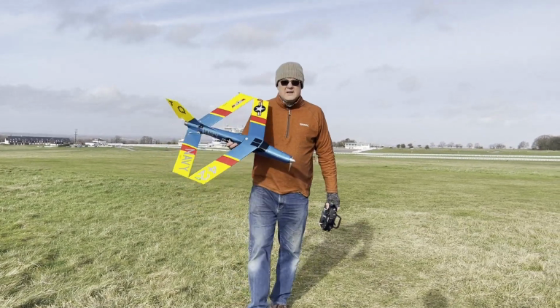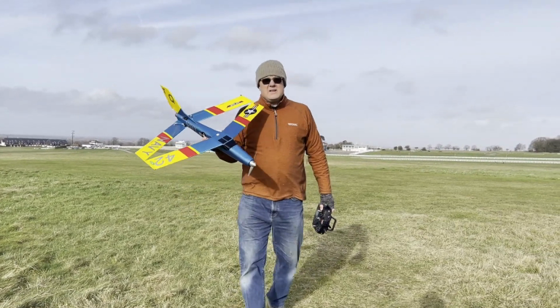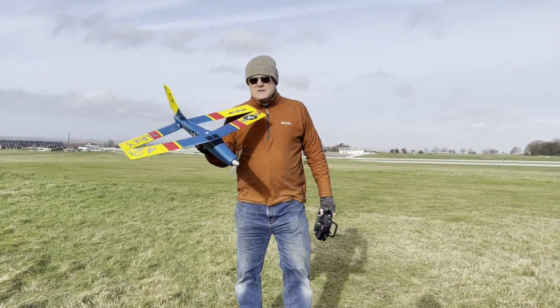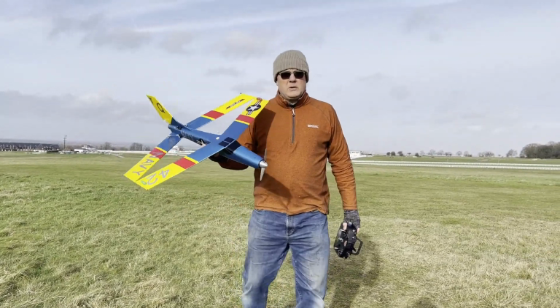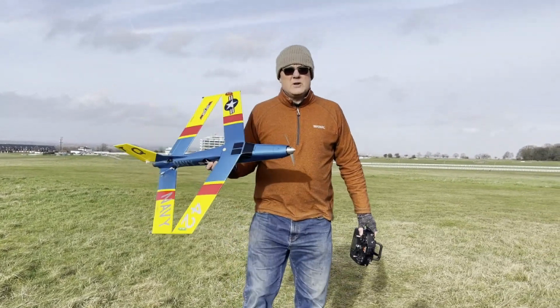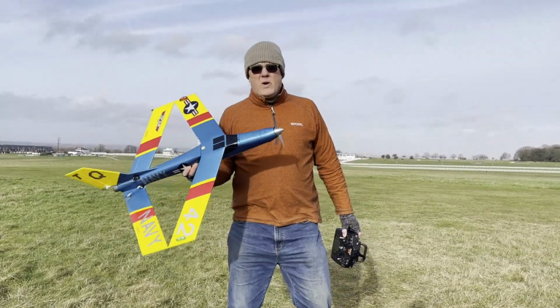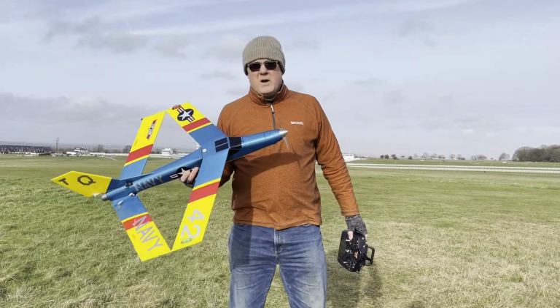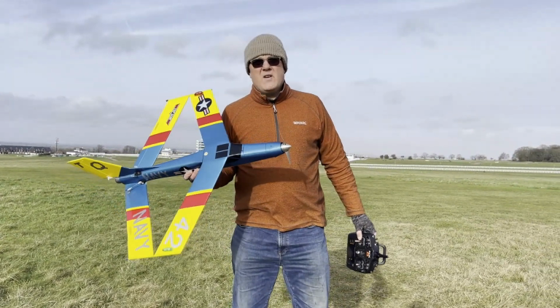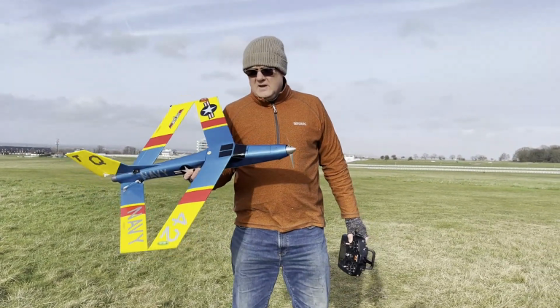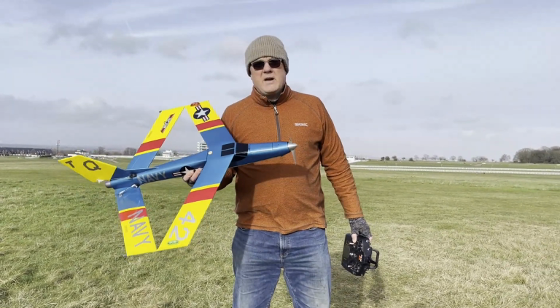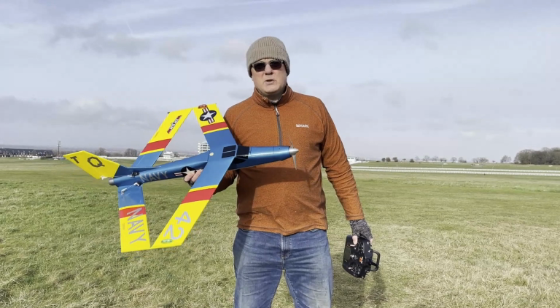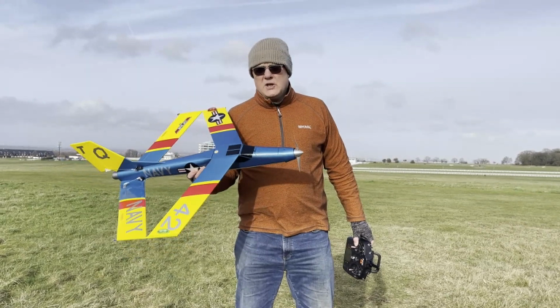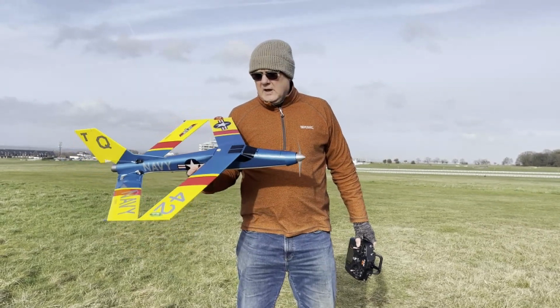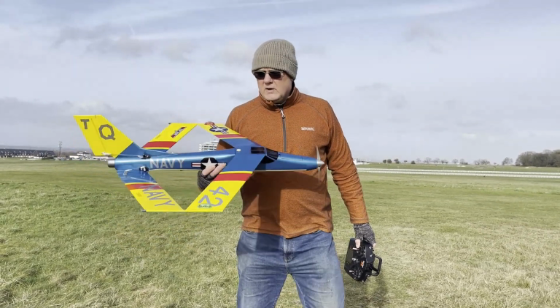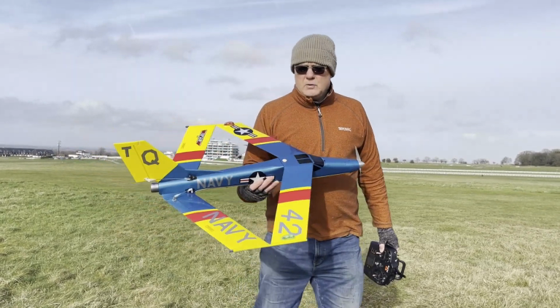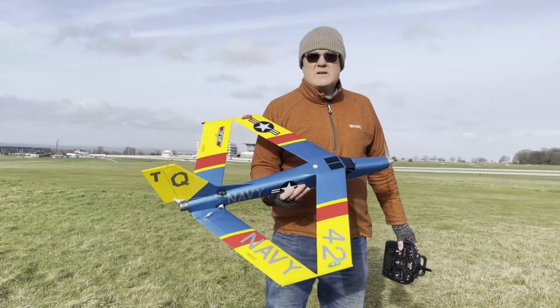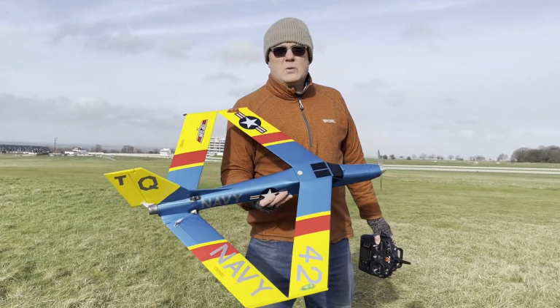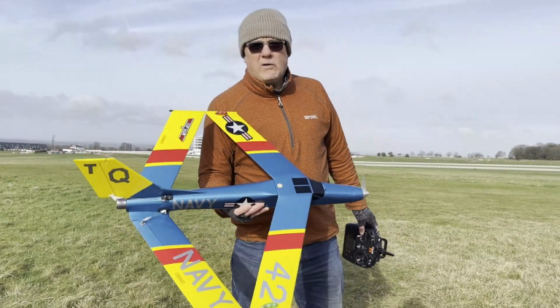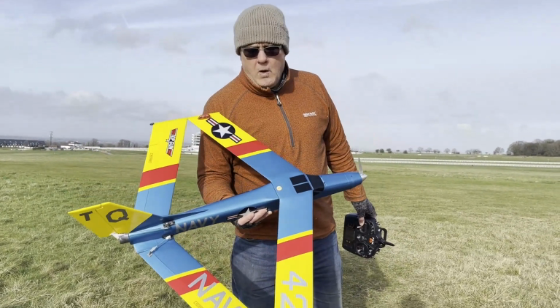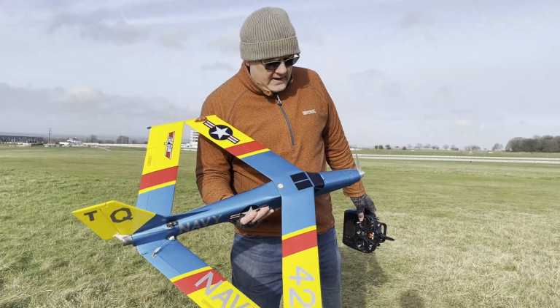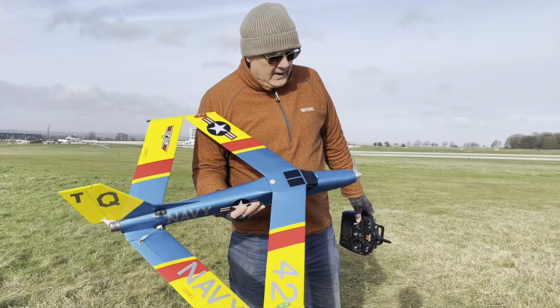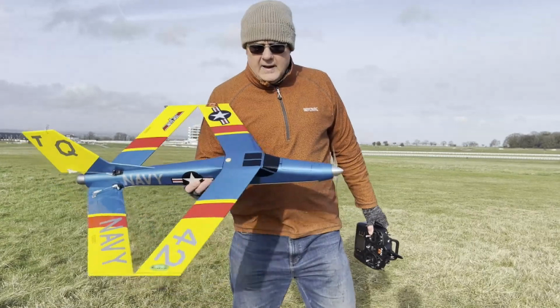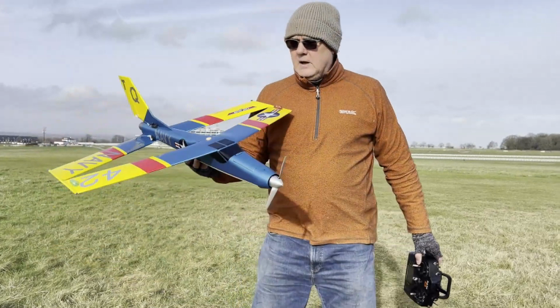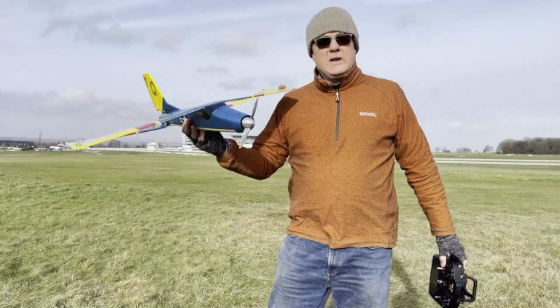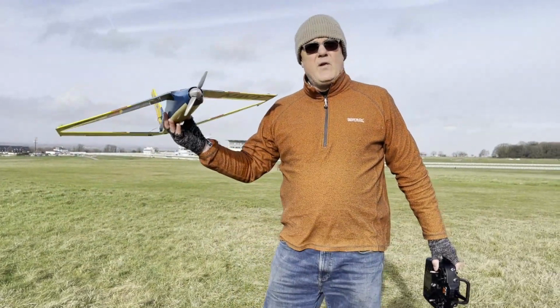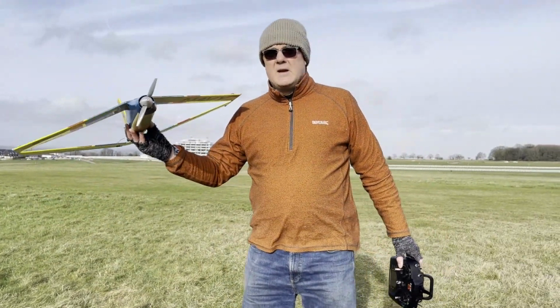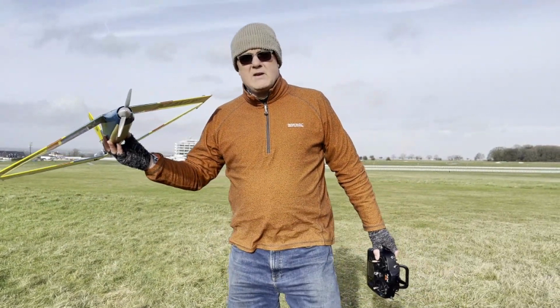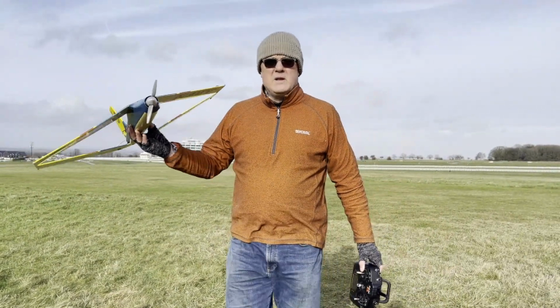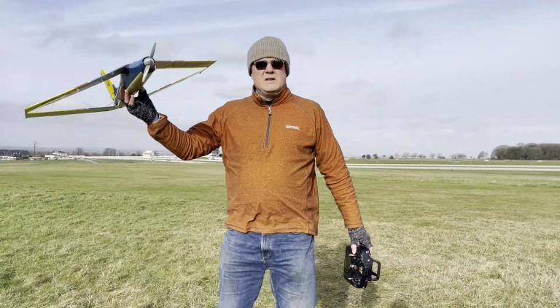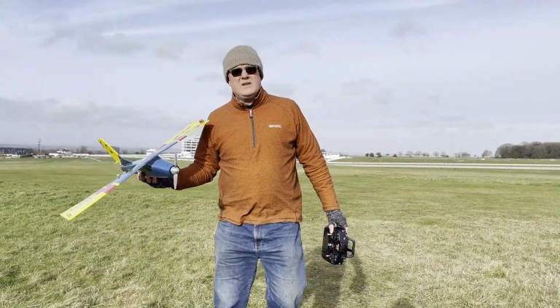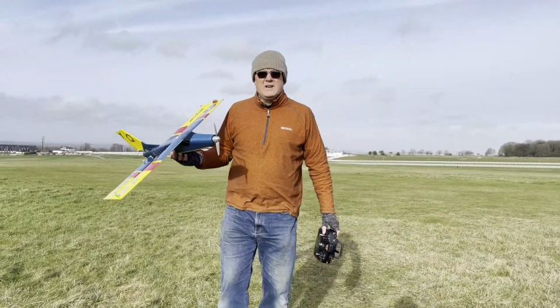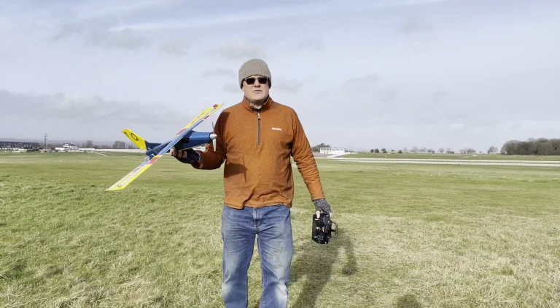Okay, this is my model called the Top Cork — it's my own design, made out of balsa wood. It's got an unusual wing design called a Warren wing, and we're going to give it a flight. It's had plenty of them, so let's give it a try.